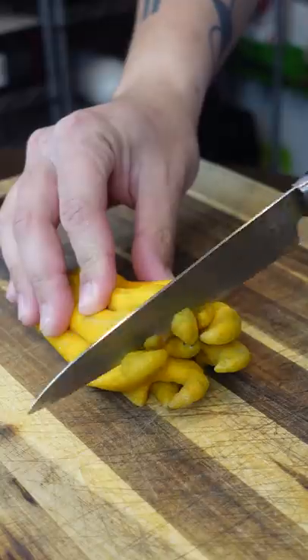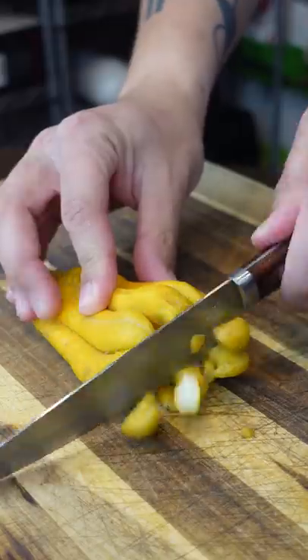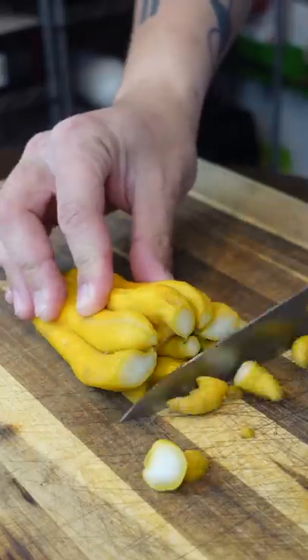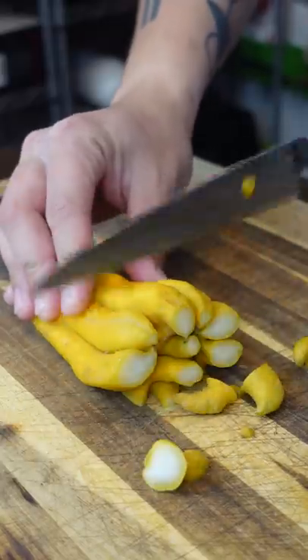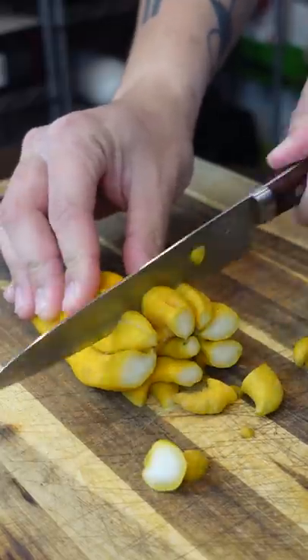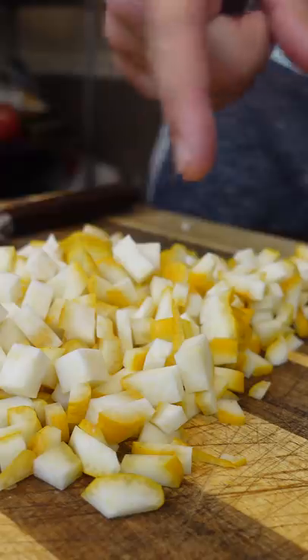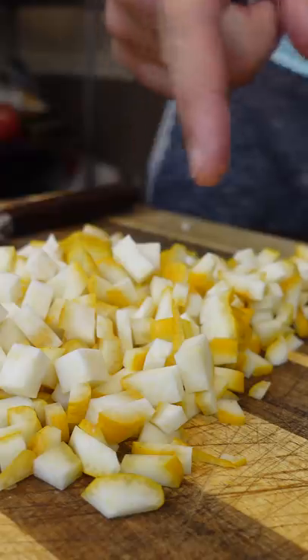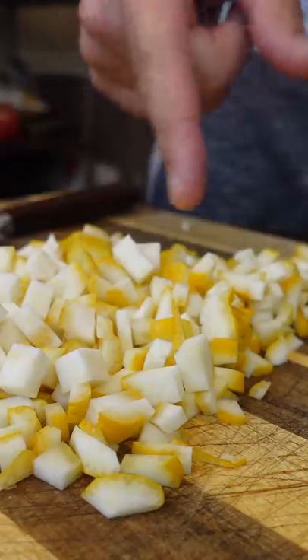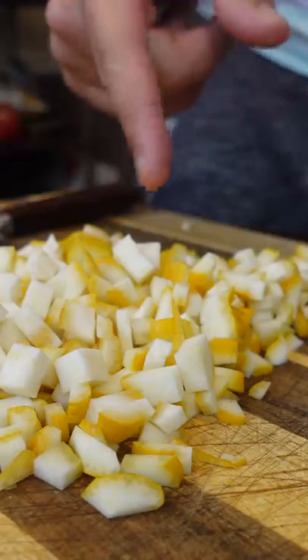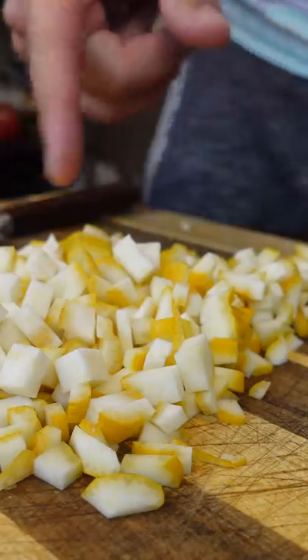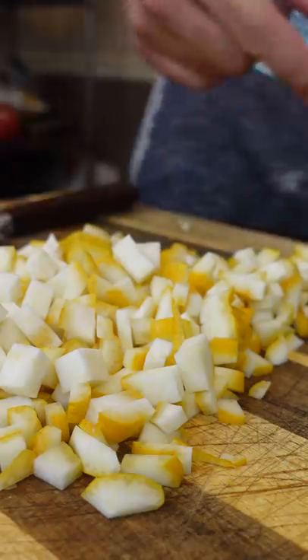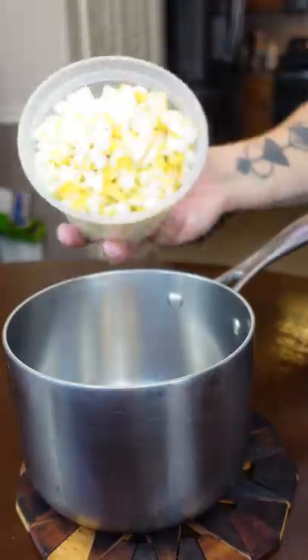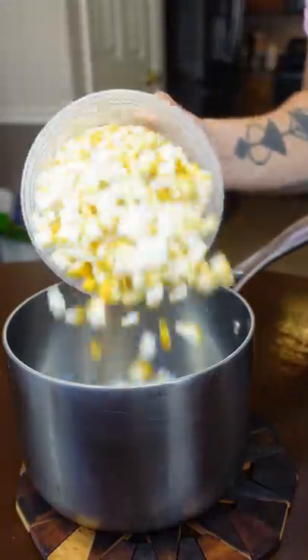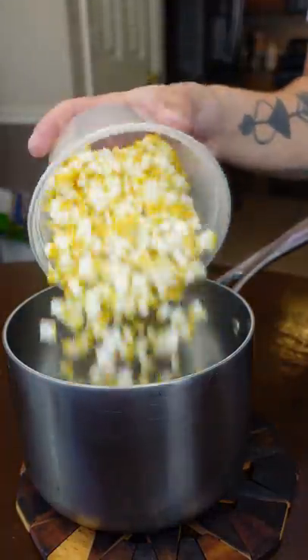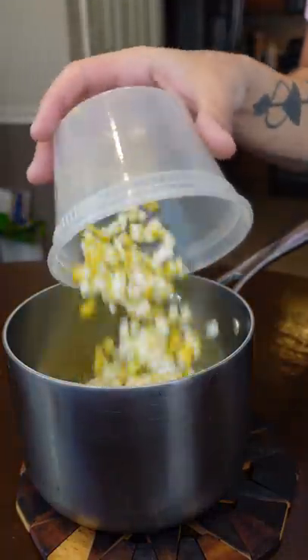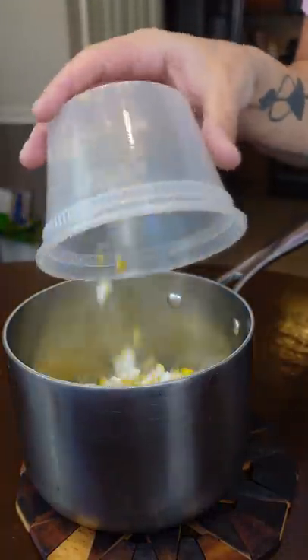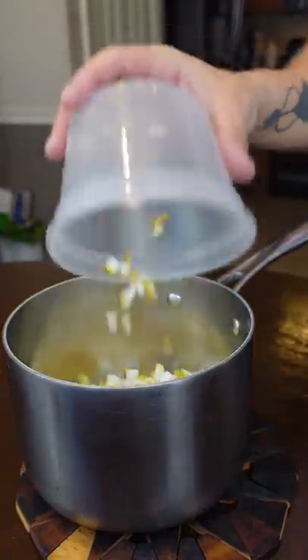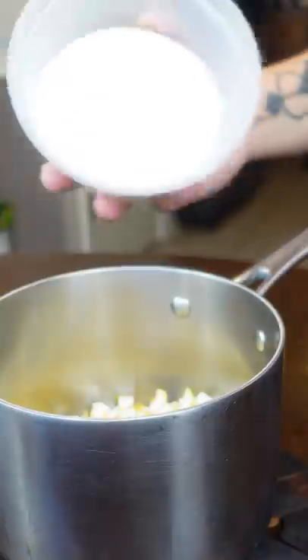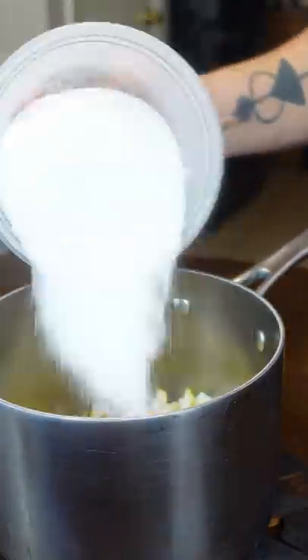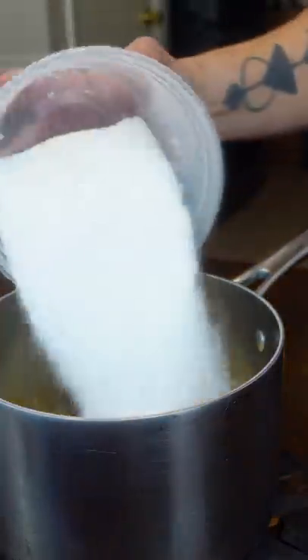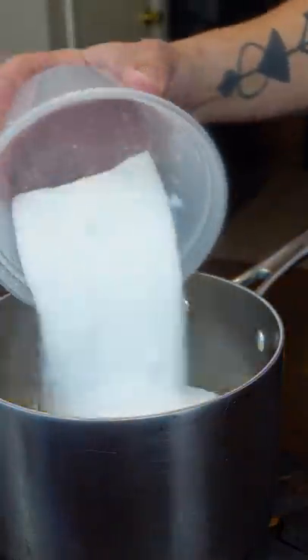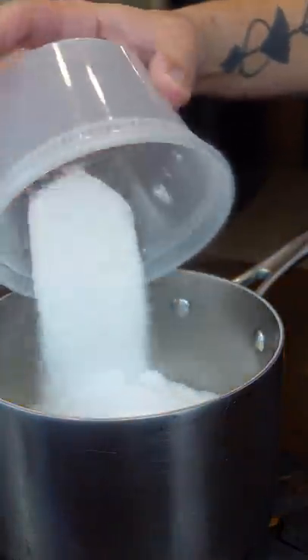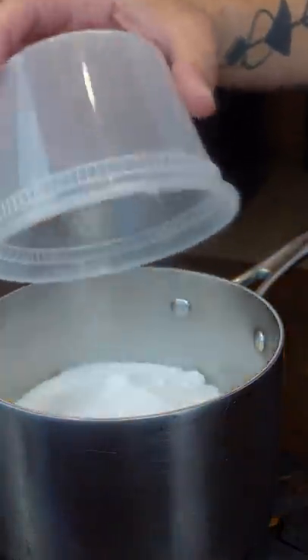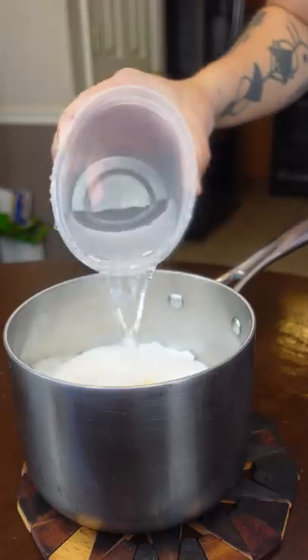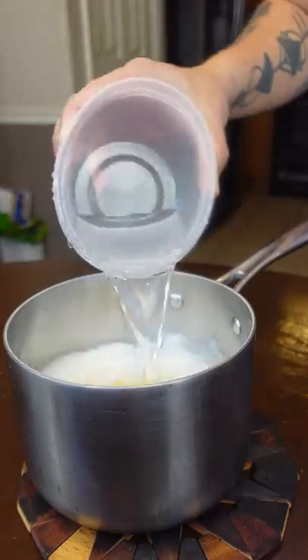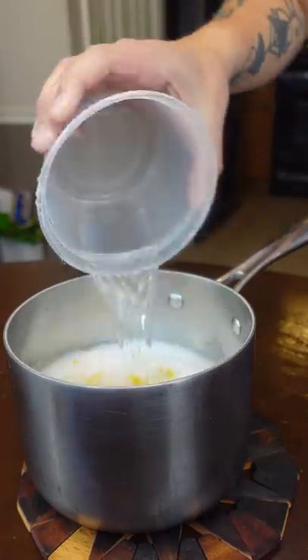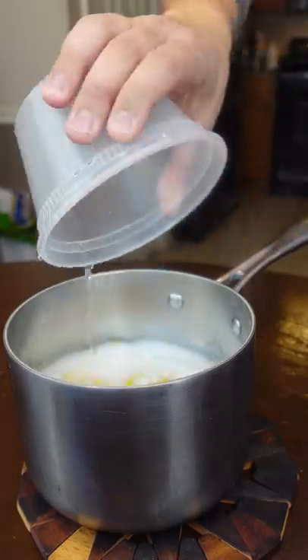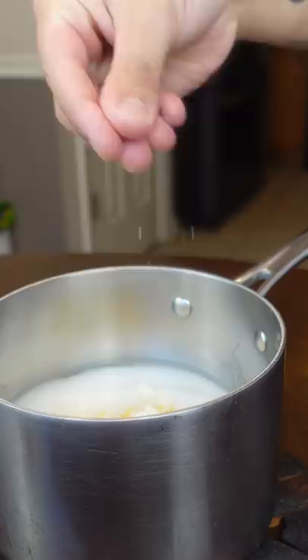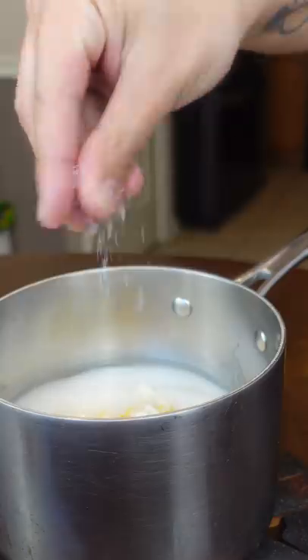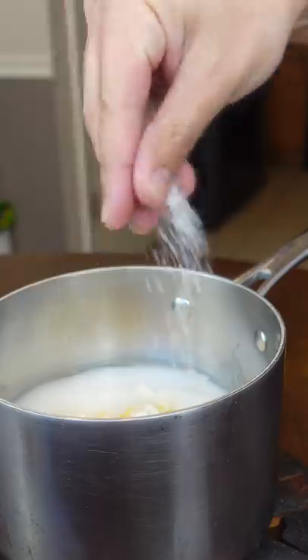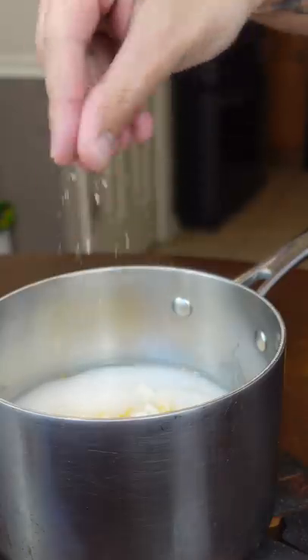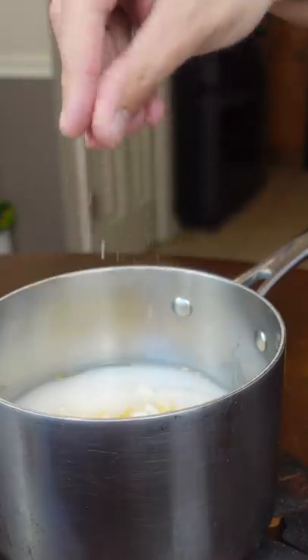Just gonna cut this up — give it a rinse if you haven't already. Eight ounces of Buddha's hand, eight ounces of sugar, one cup of water, and a big pinch of salt.